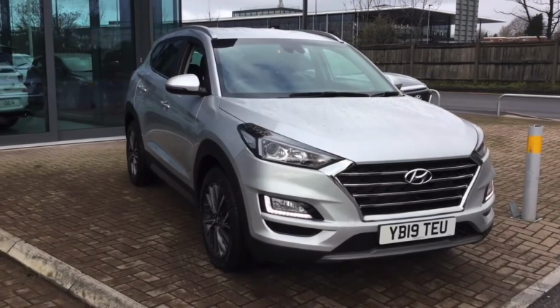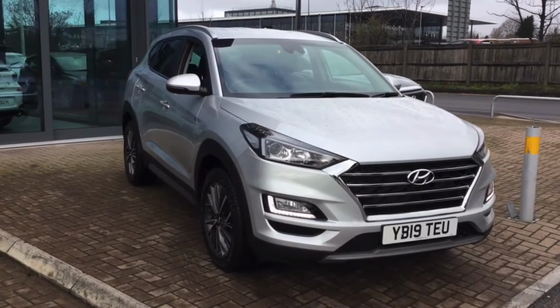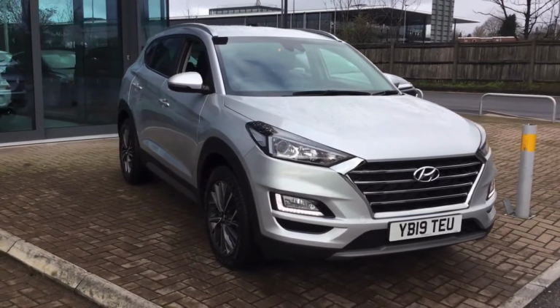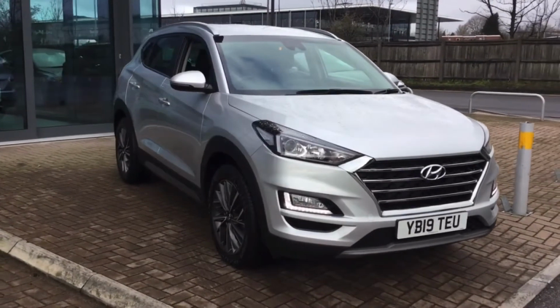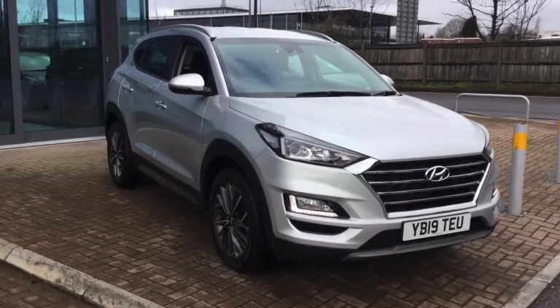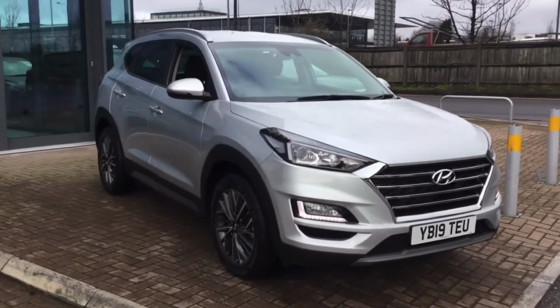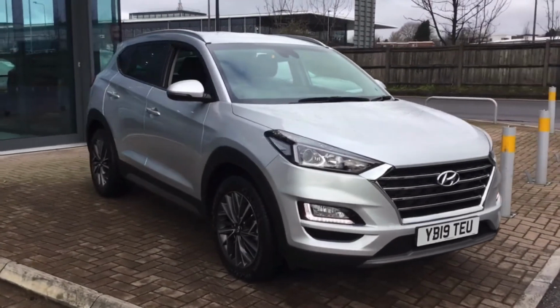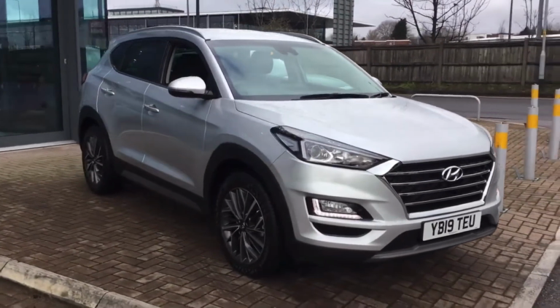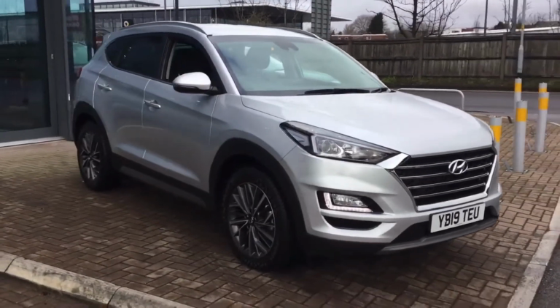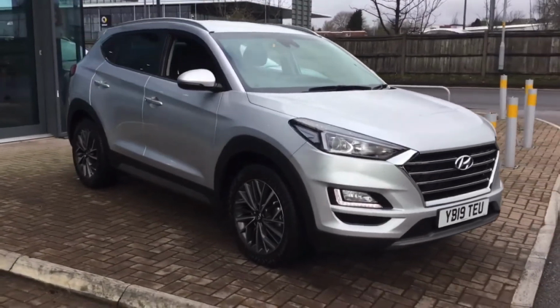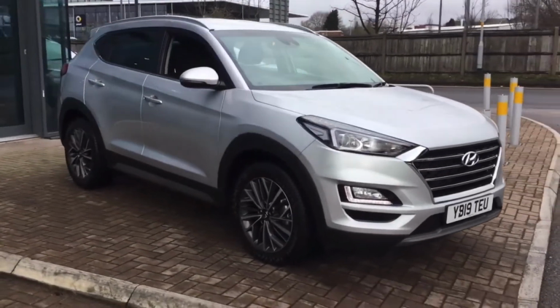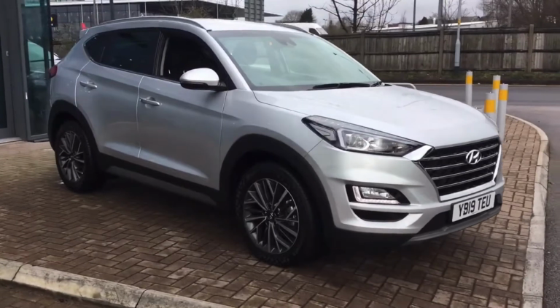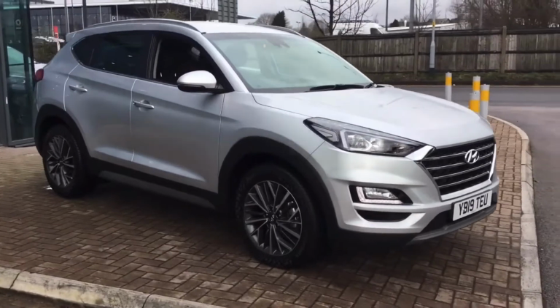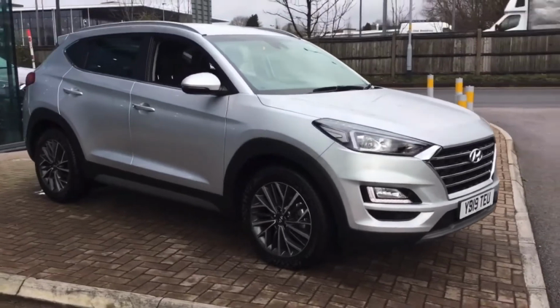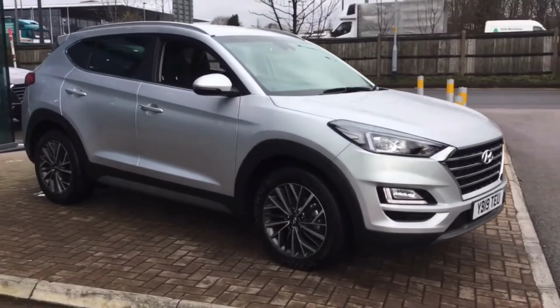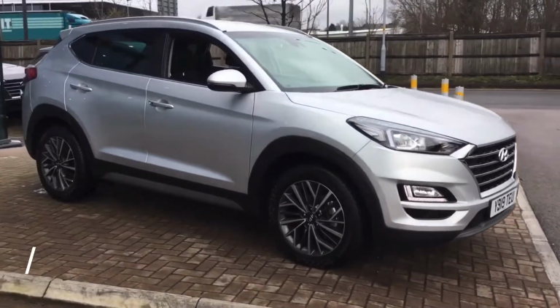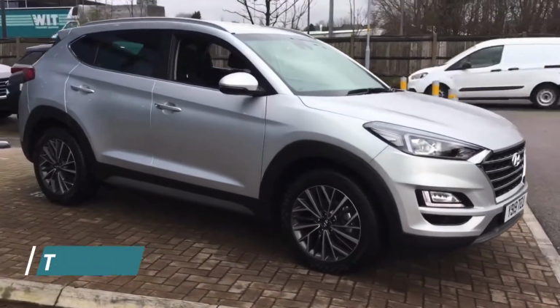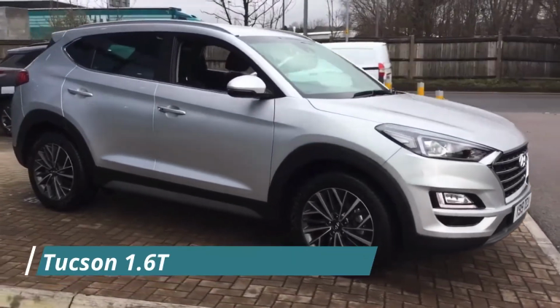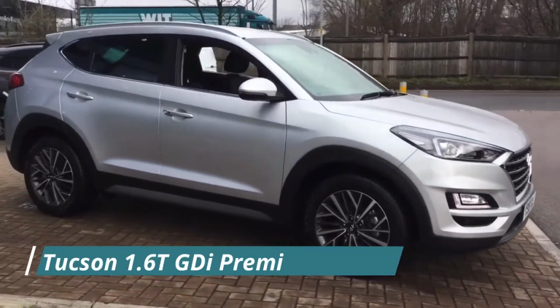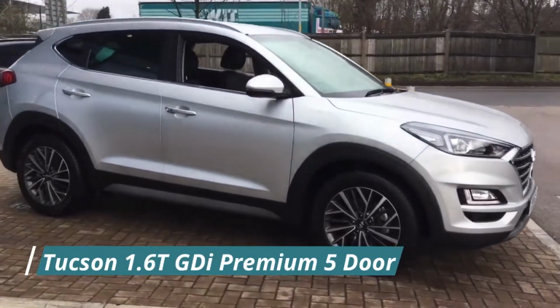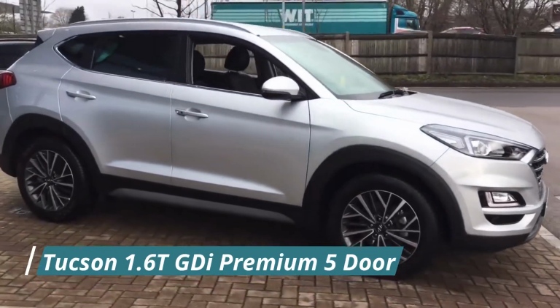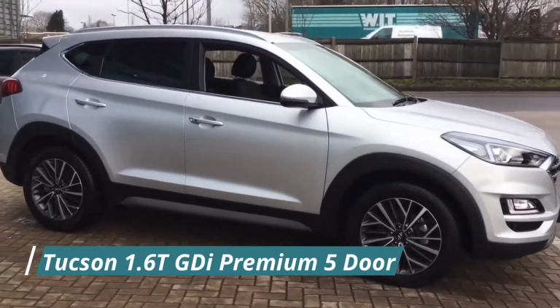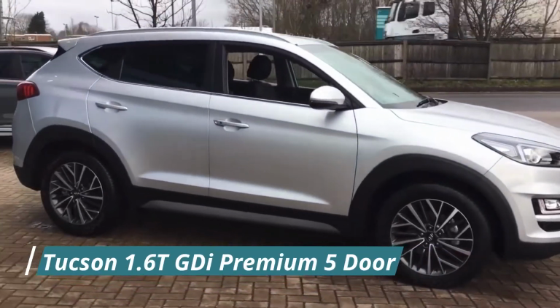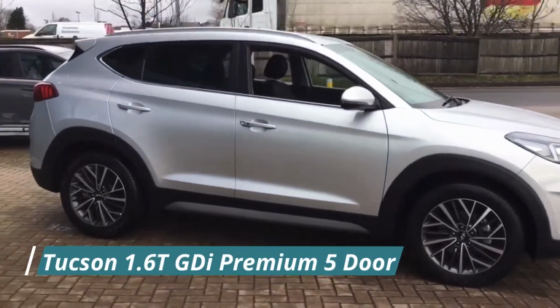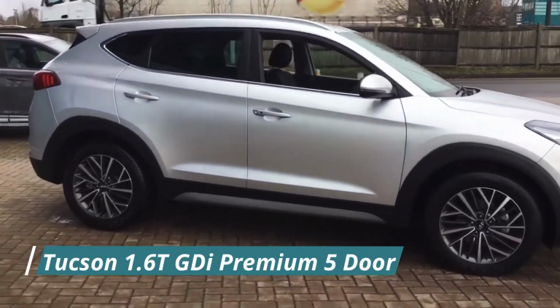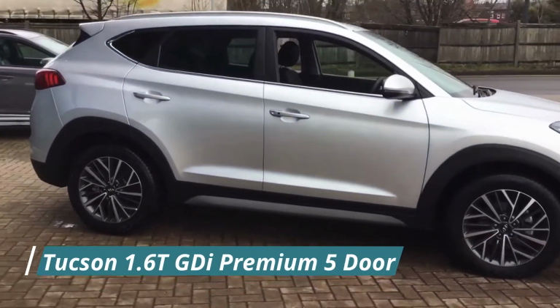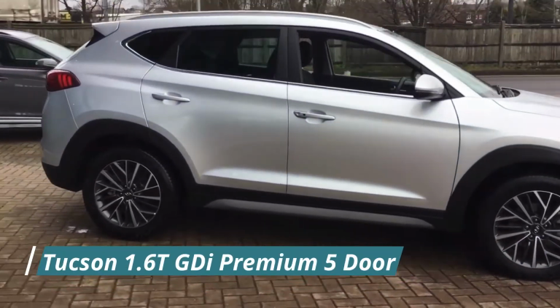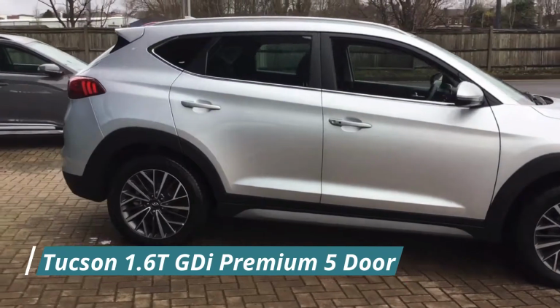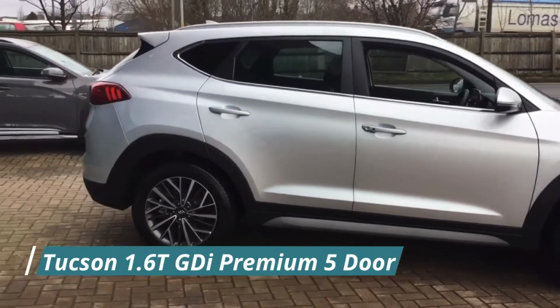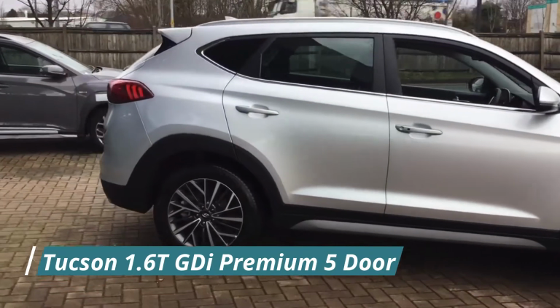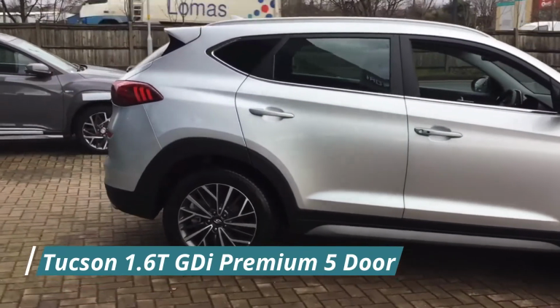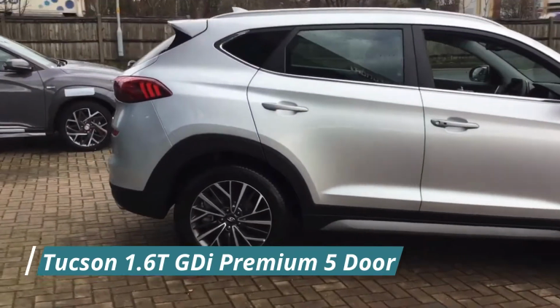Hello everyone and welcome to Stockport Hyundai. Today I'm here with a Hyundai Tucson 1.6L Turbo GDI Premium 5-door, finished in Platinum Silver.